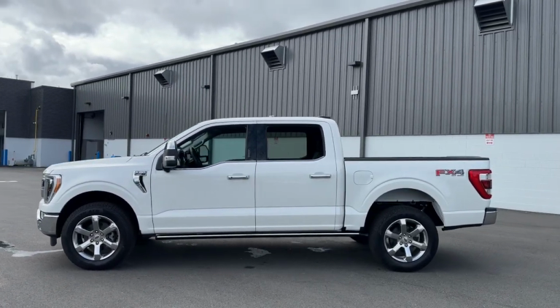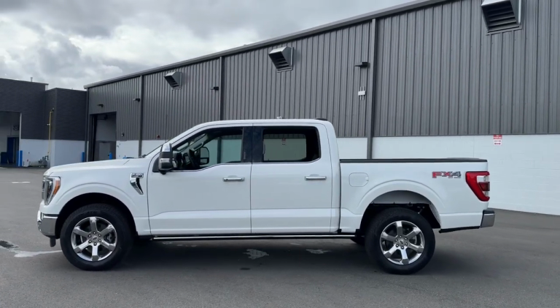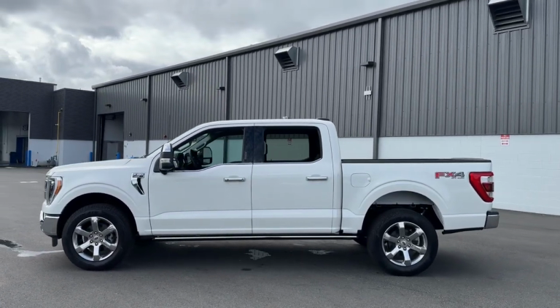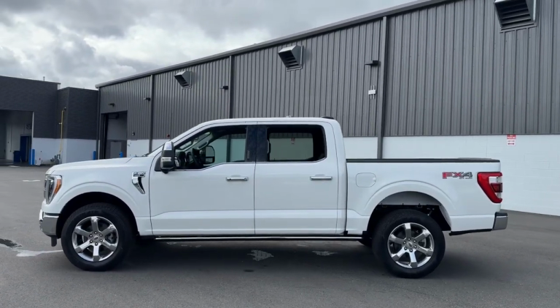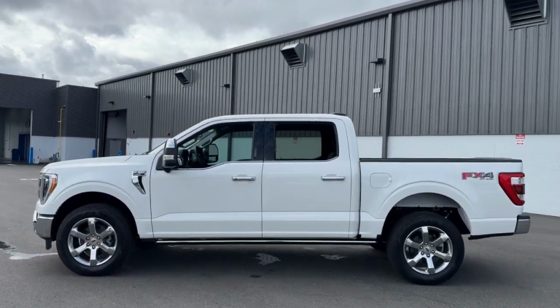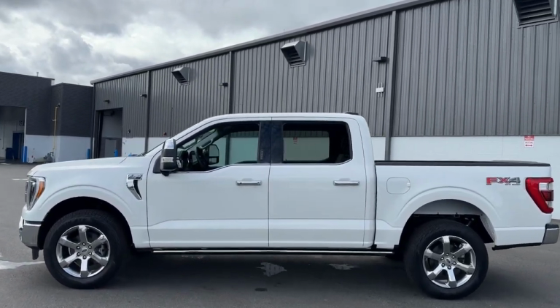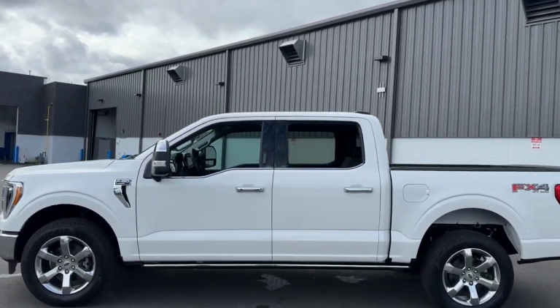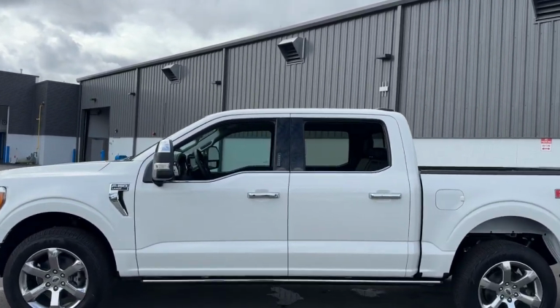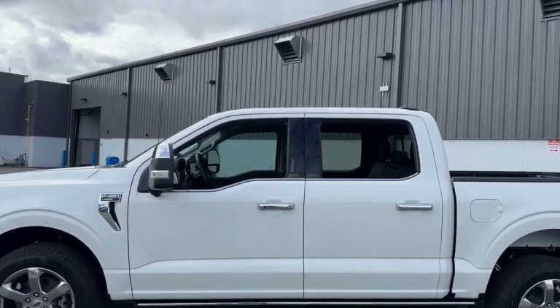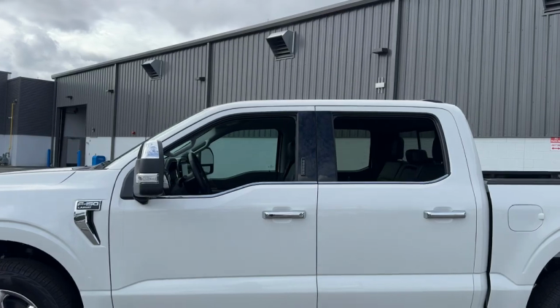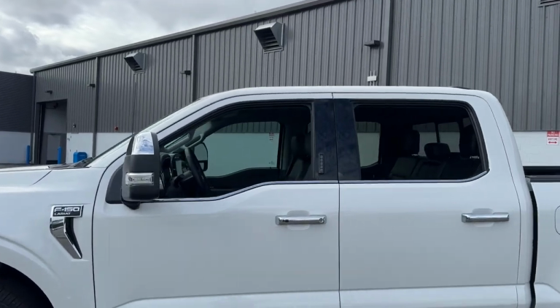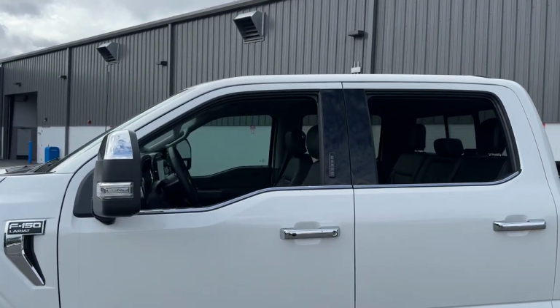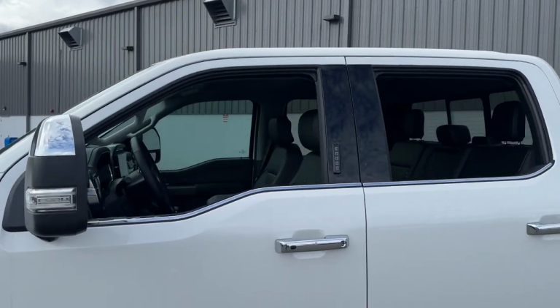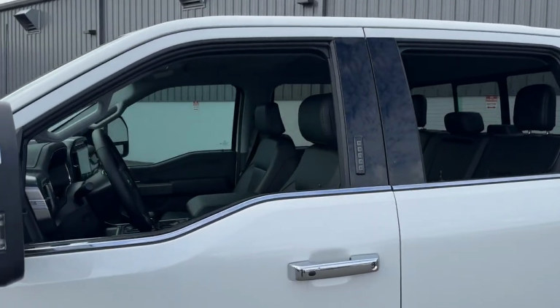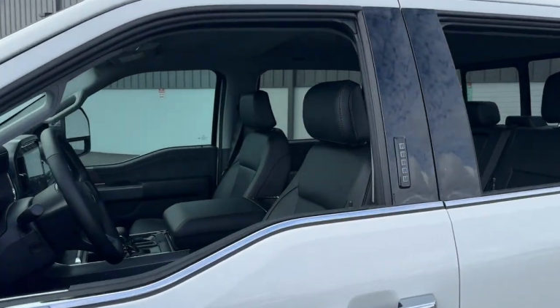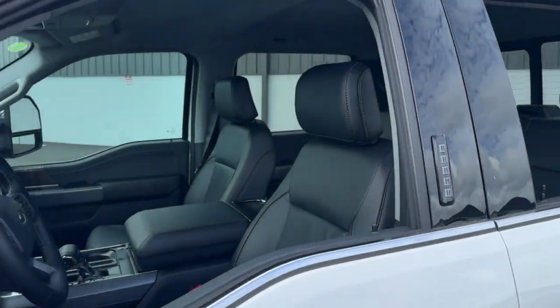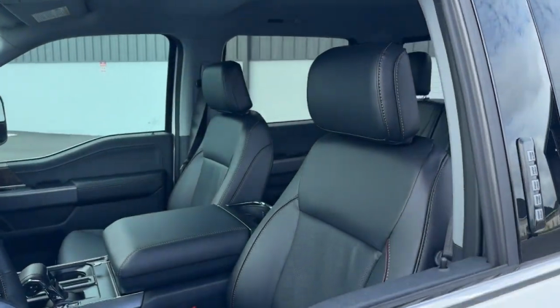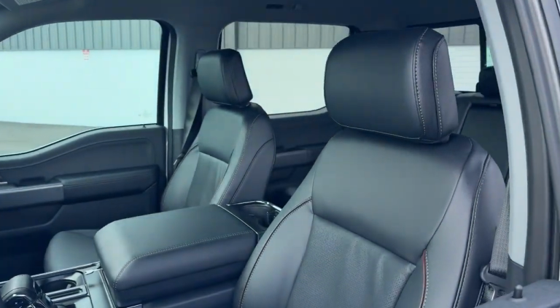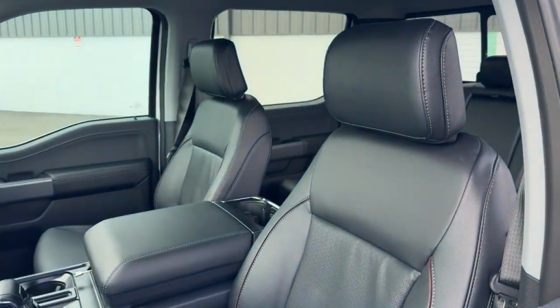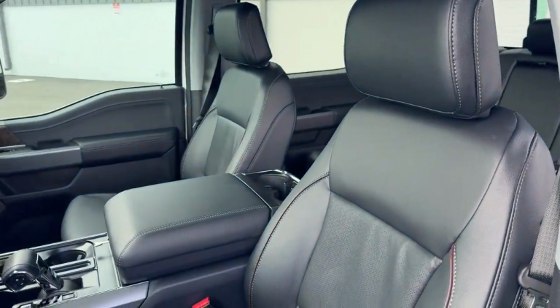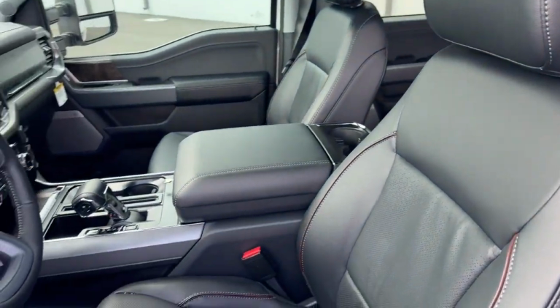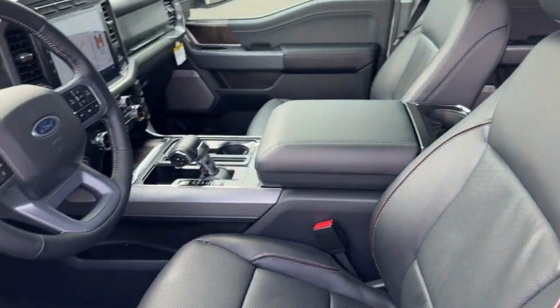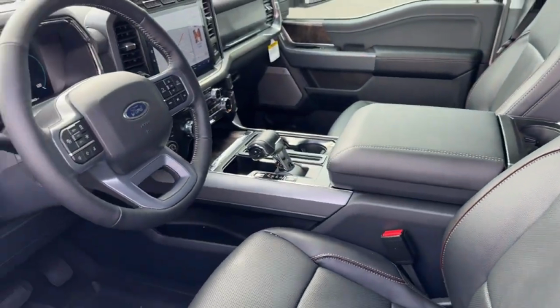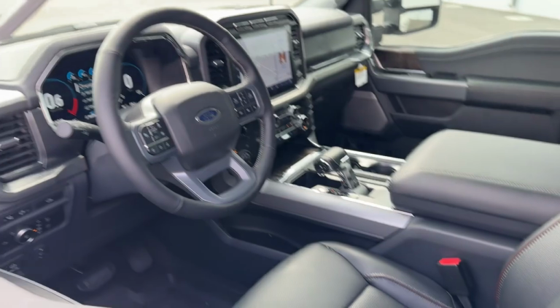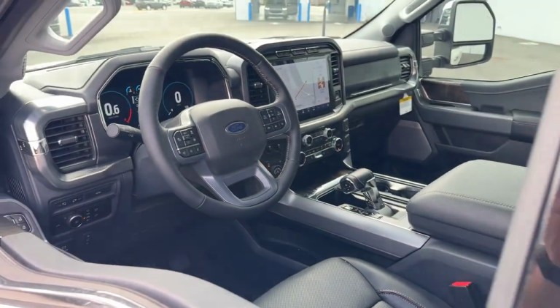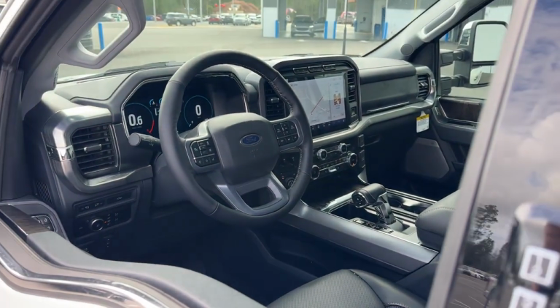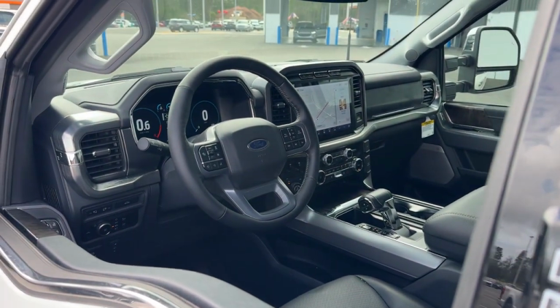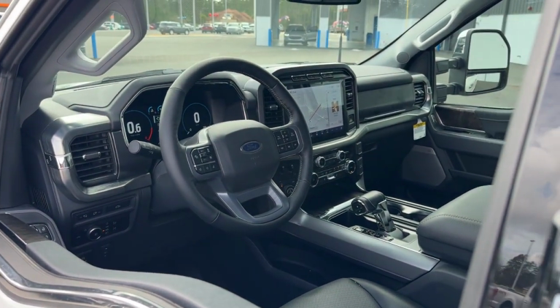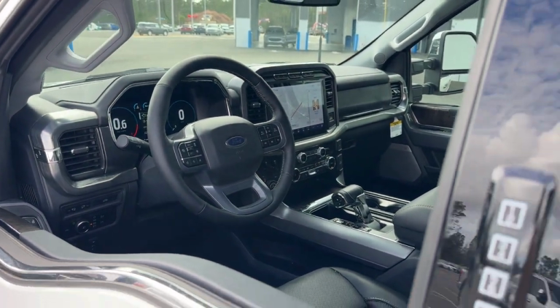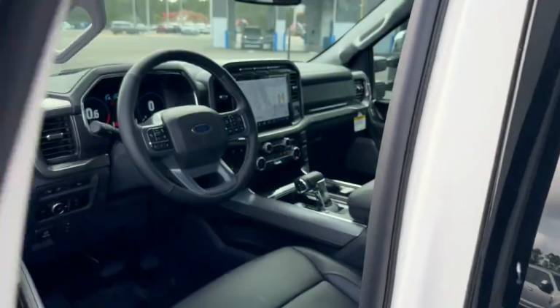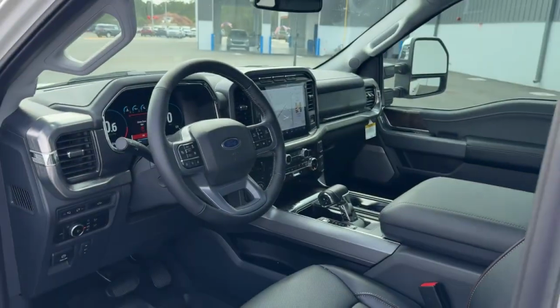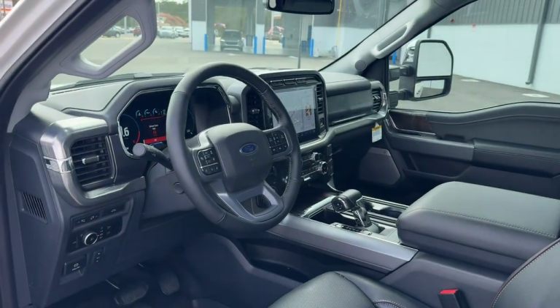Available features let you customize its hard-working bed, and a unique combination of military-grade aluminum alloy and high-strength steel give you the edge with class-leading towing and payload capabilities.